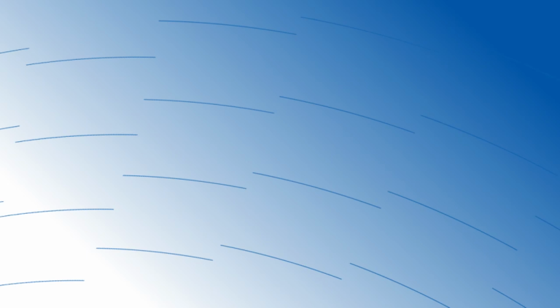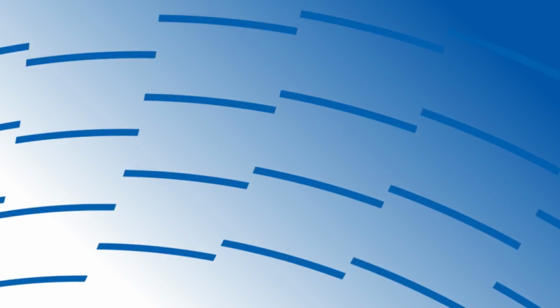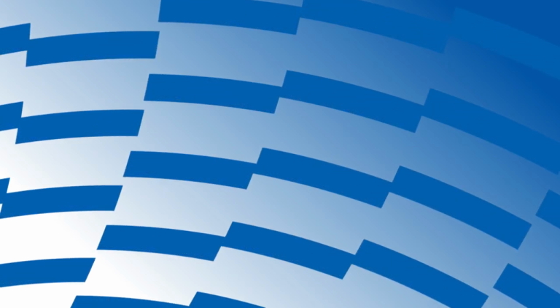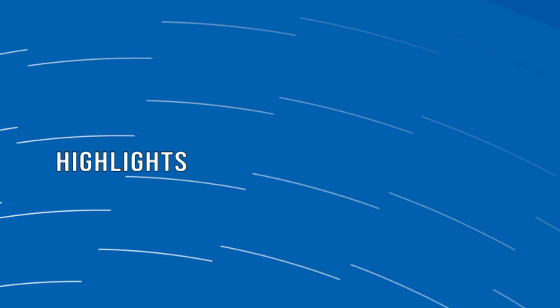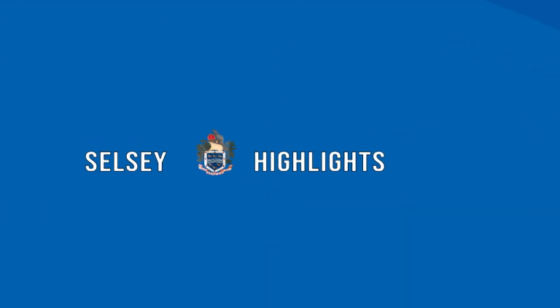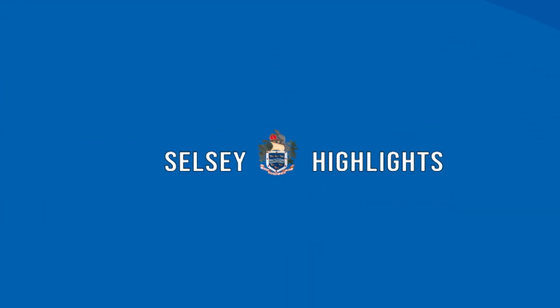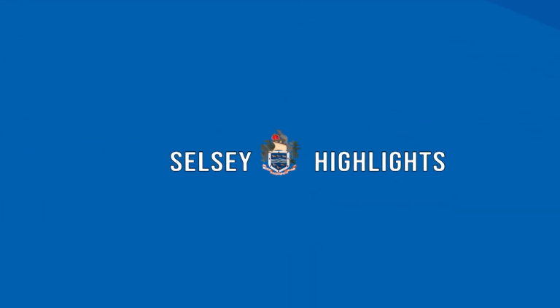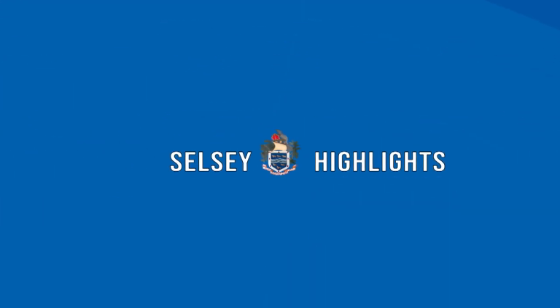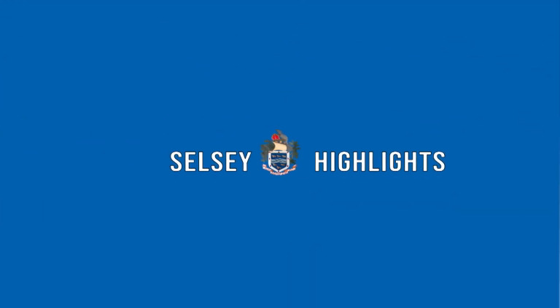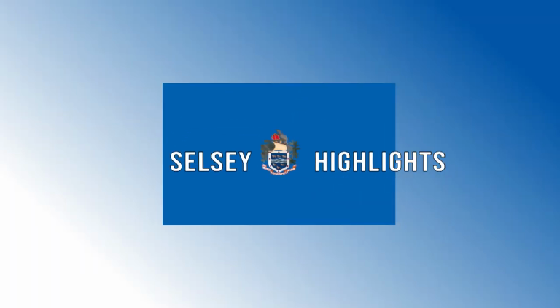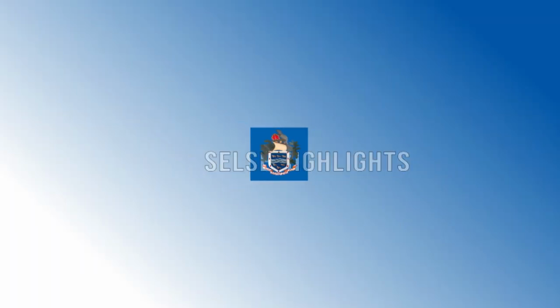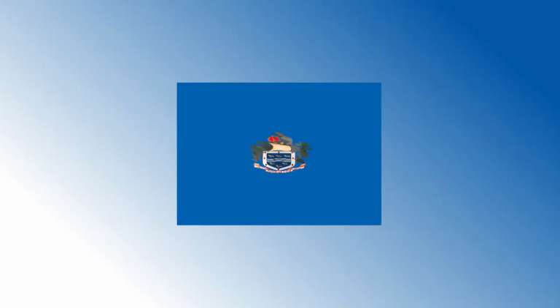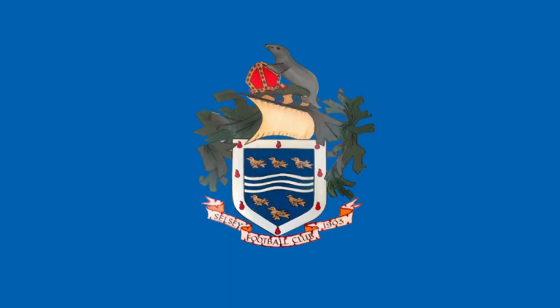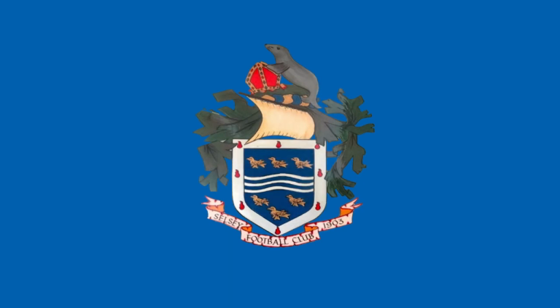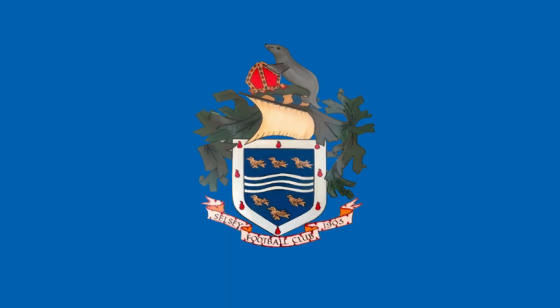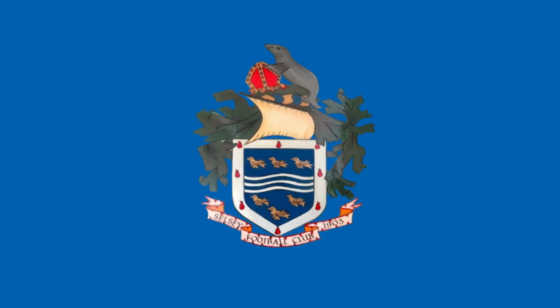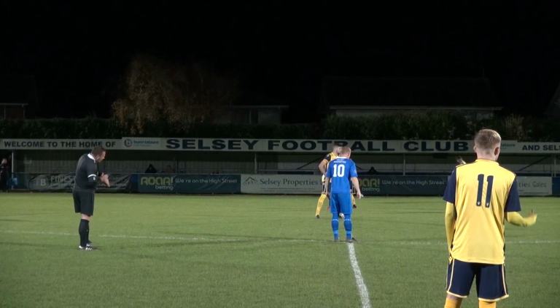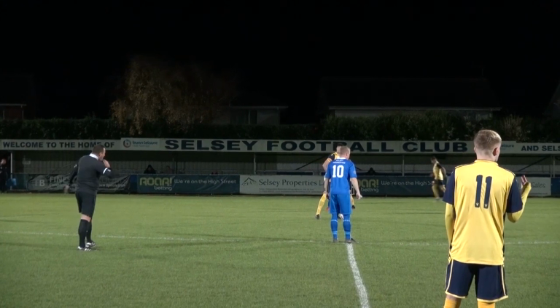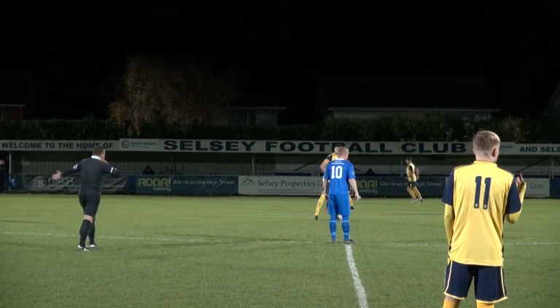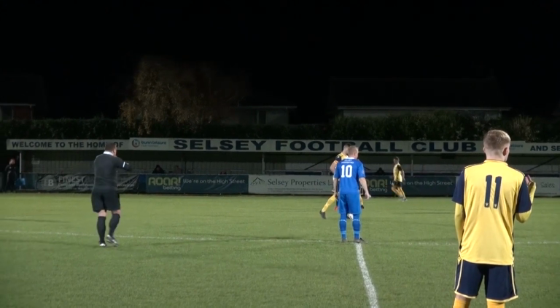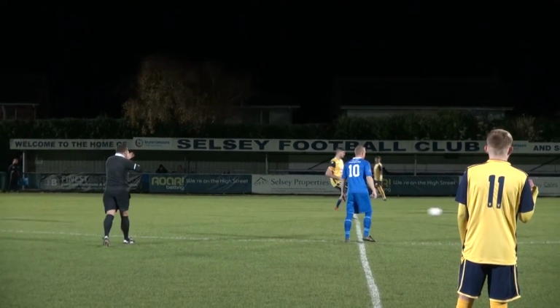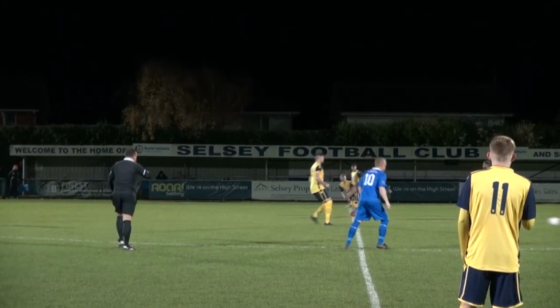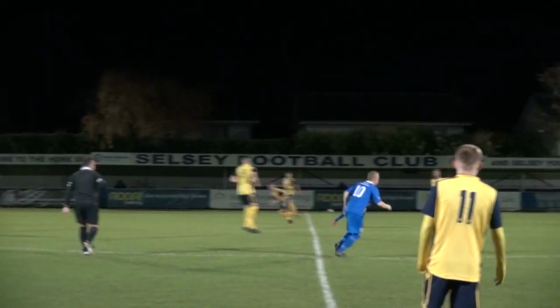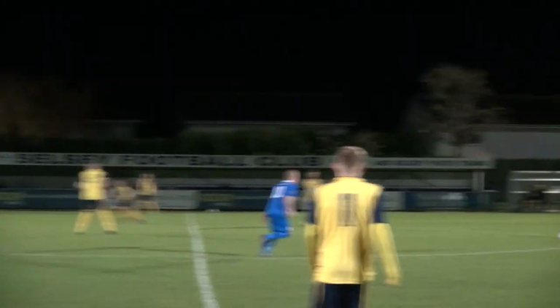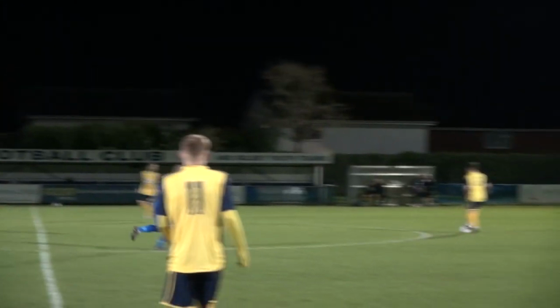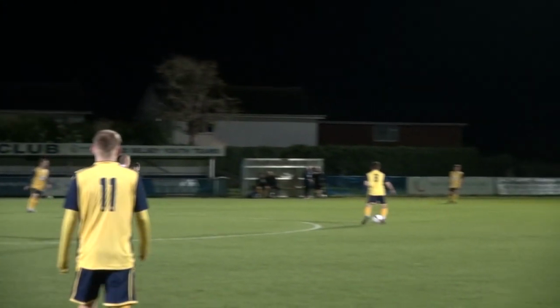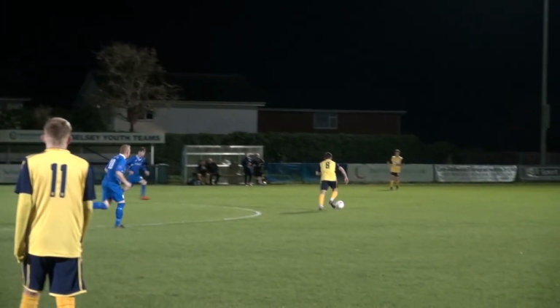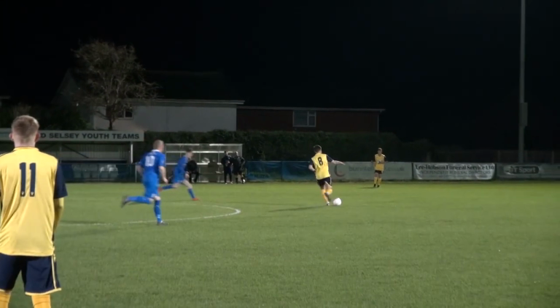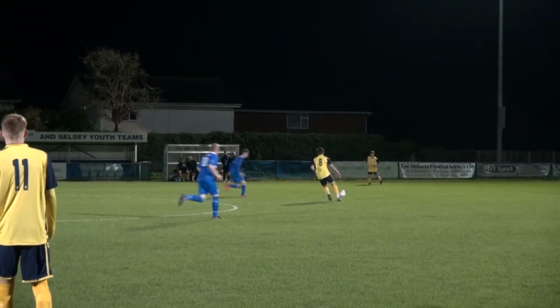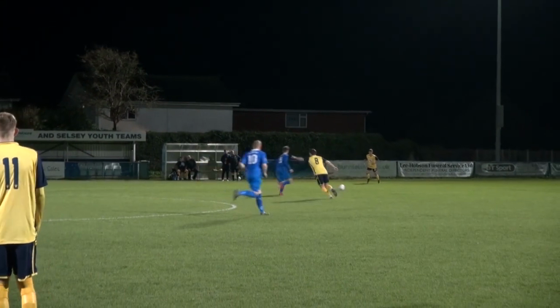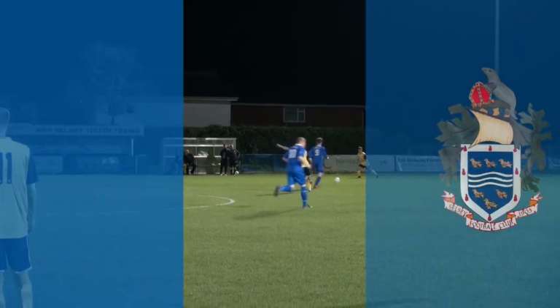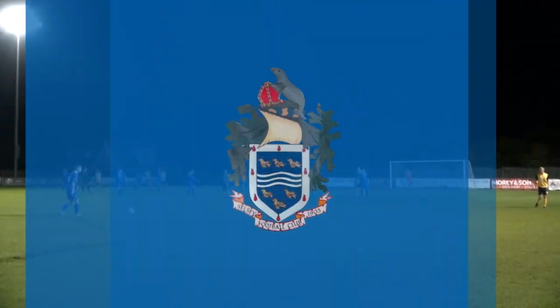Hello ladies and gentlemen, and welcome to Selzy vs. Eastbourne. Selzy looking to maintain their winning run following last week's result, with Eastbourne's players looking to impress their first team manager.